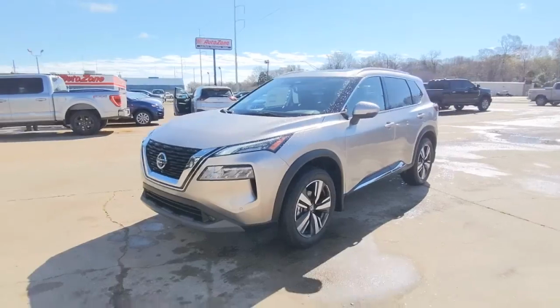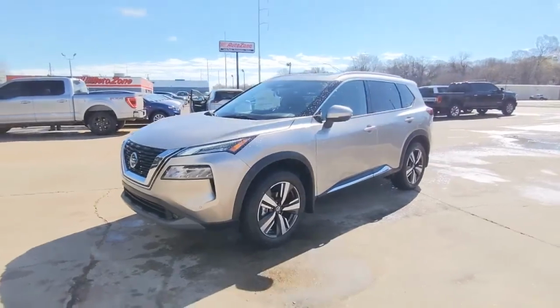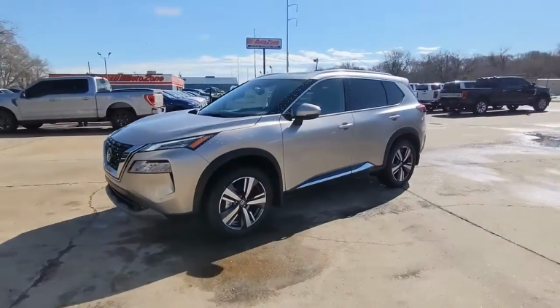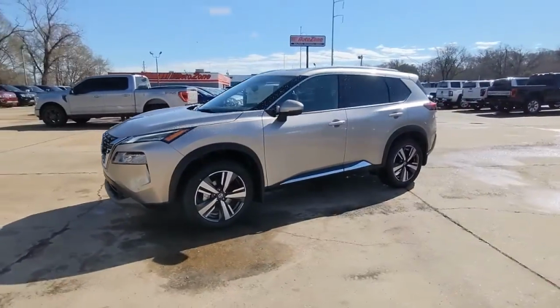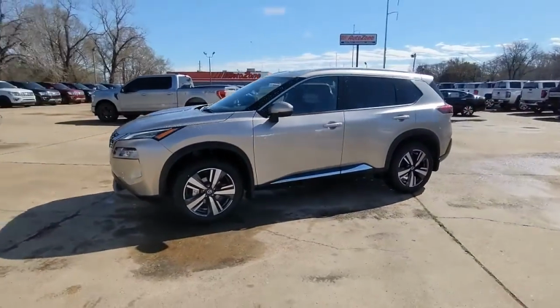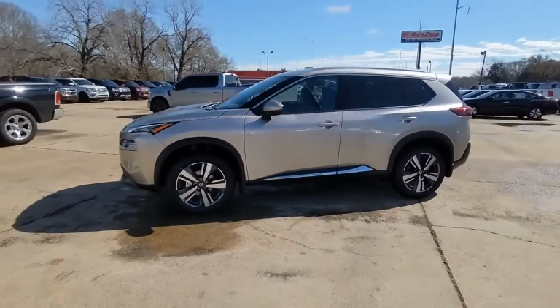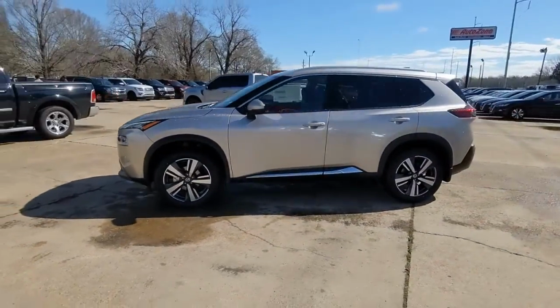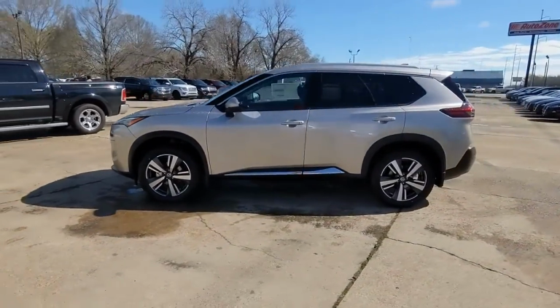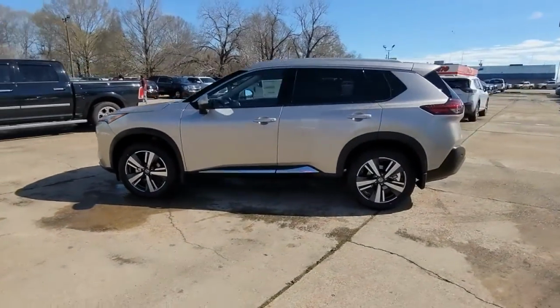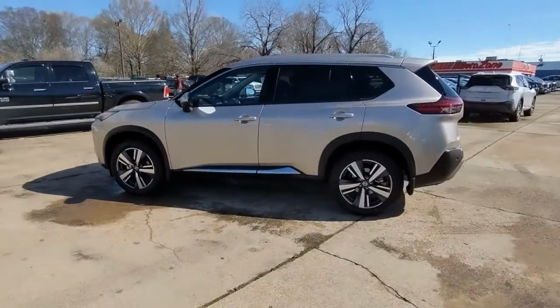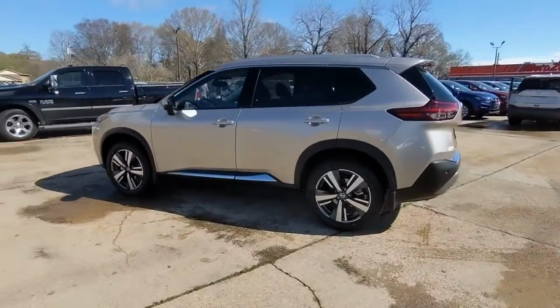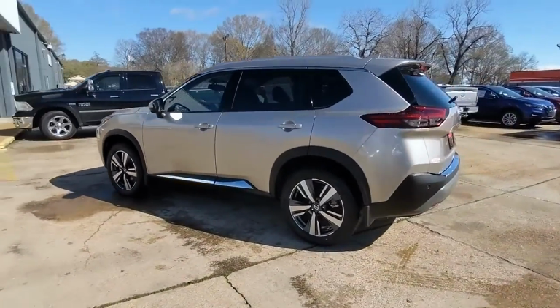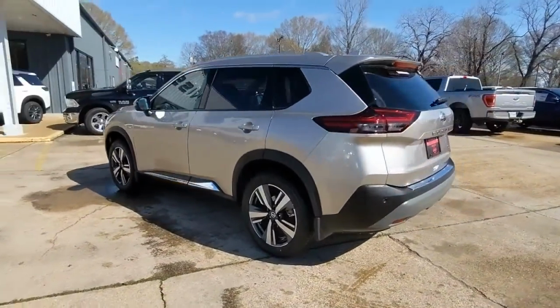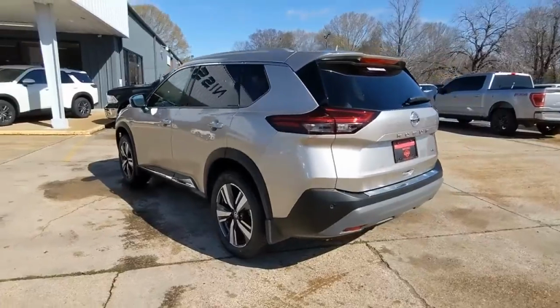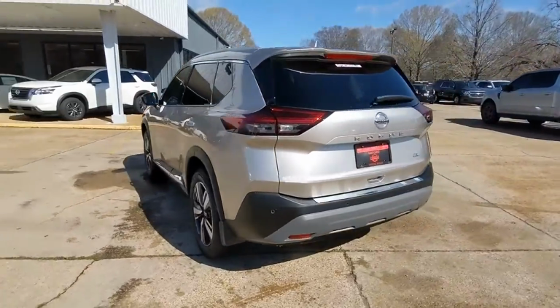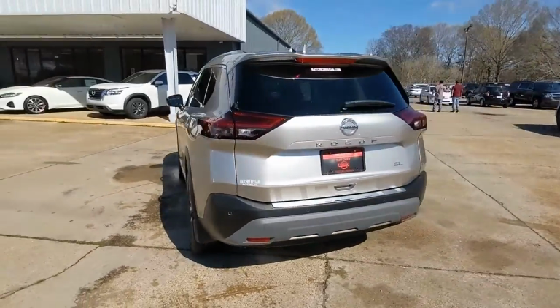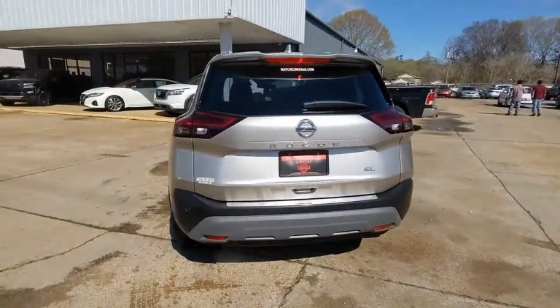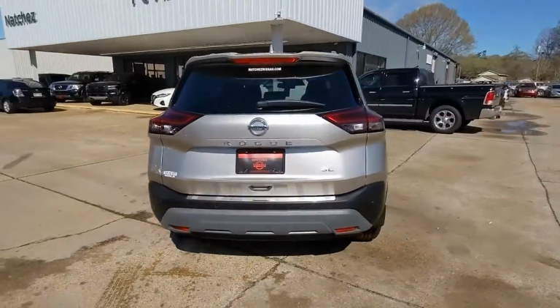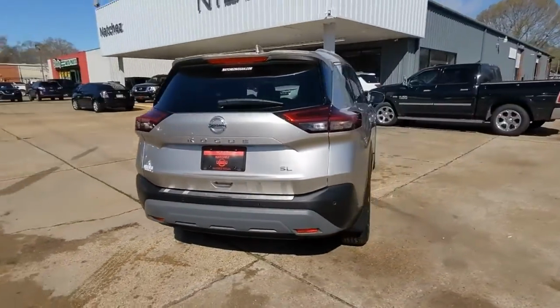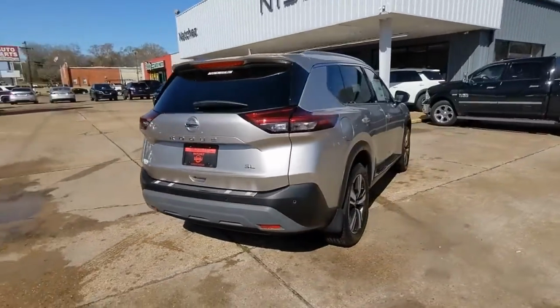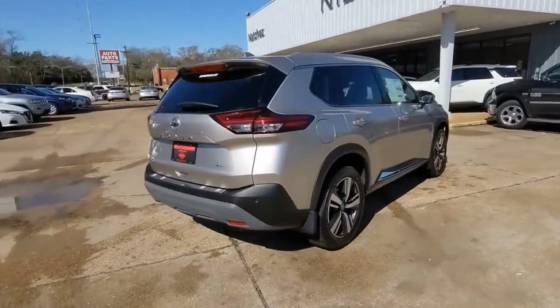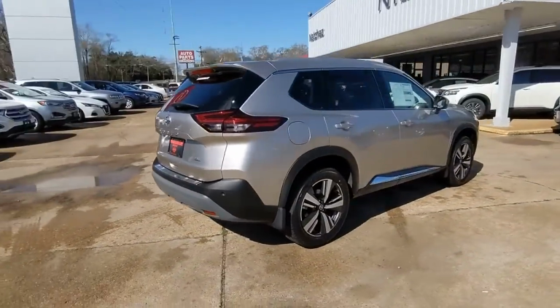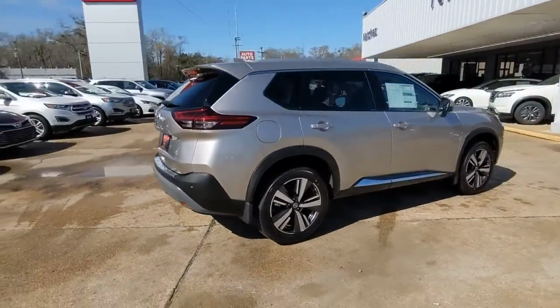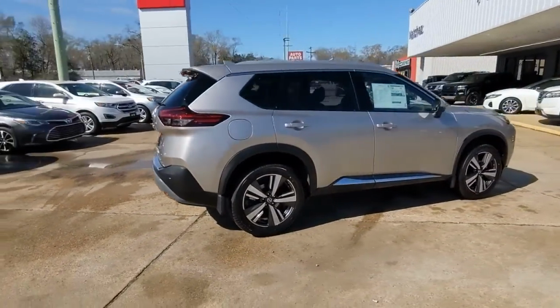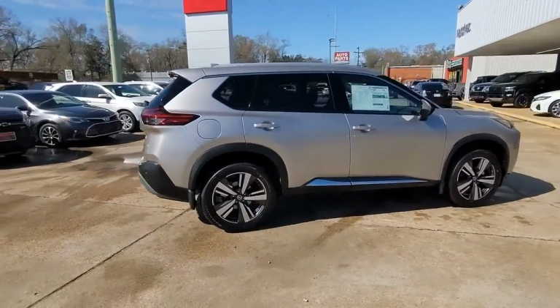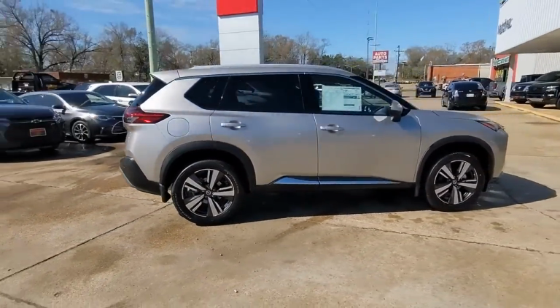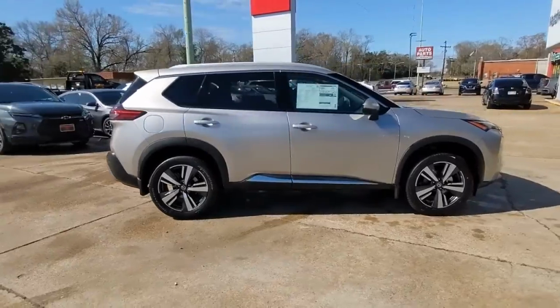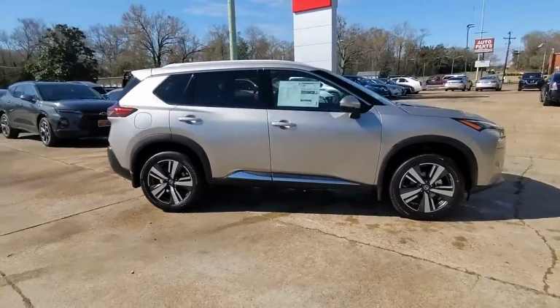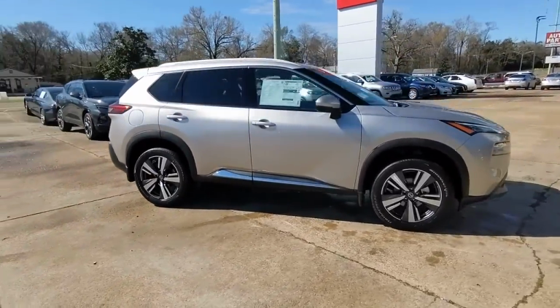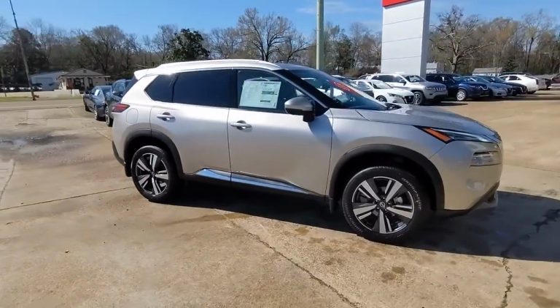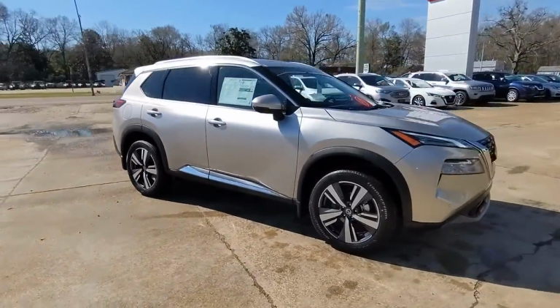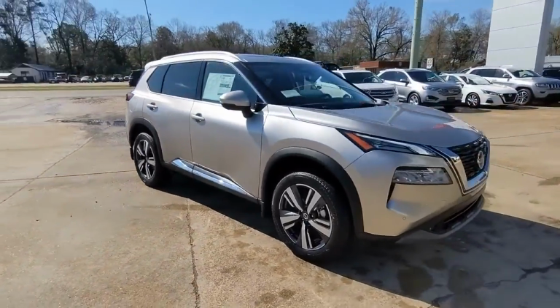Picture yourself in the 2021 Nissan Rogue. Start planning your family road trips in this comfortable, well-equipped Rogue. This clever crossover offers plenty of space and thoughtful creature comforts to keep your crew relaxed and eager for adventure.